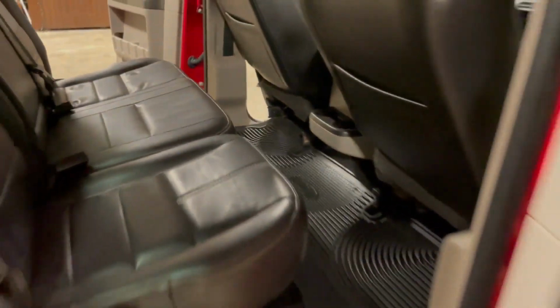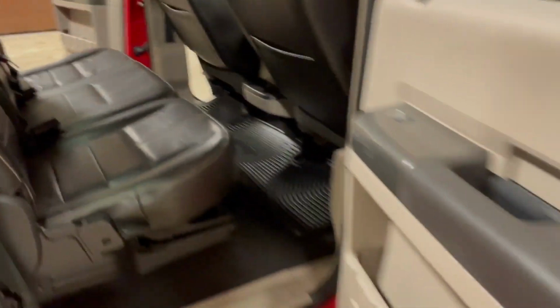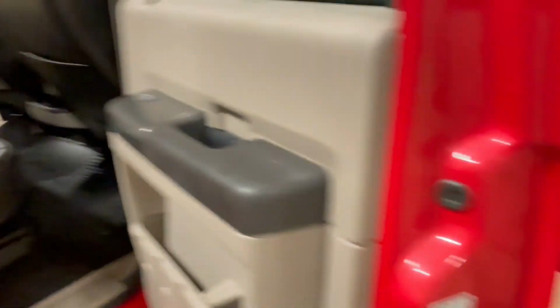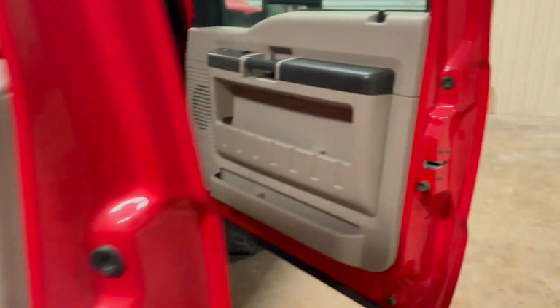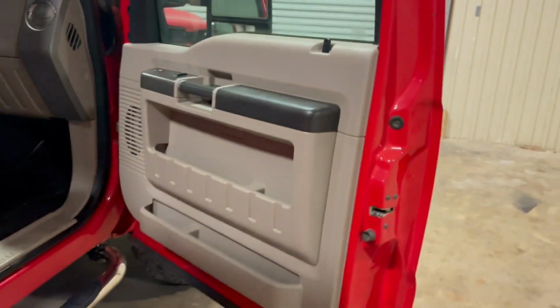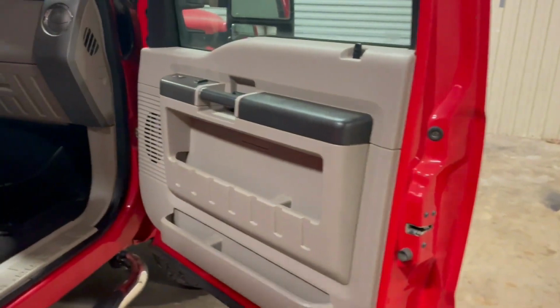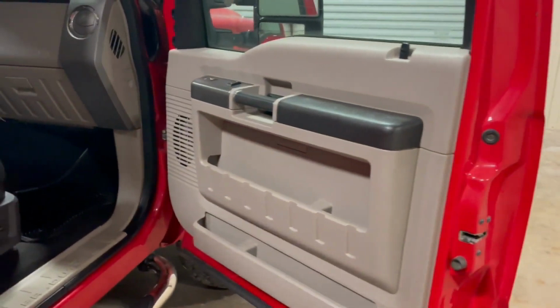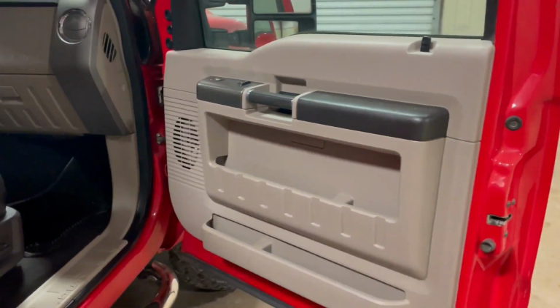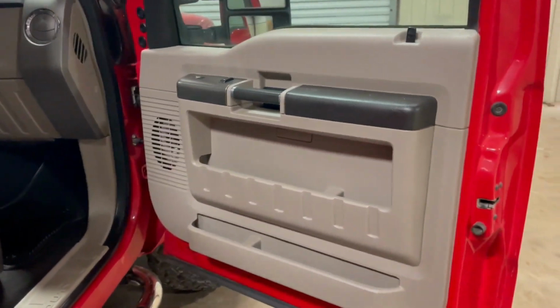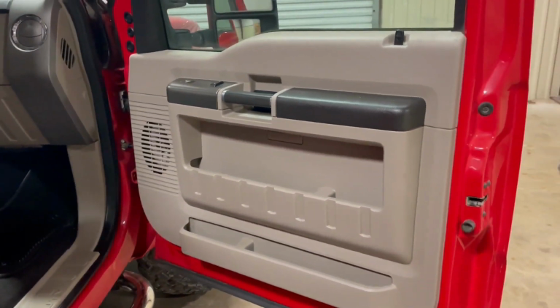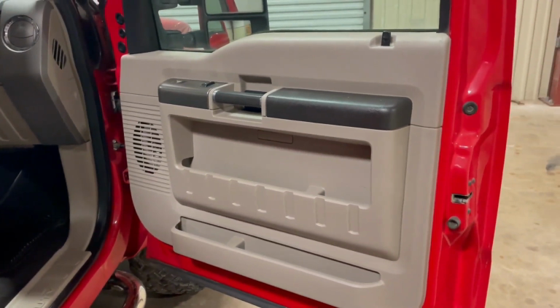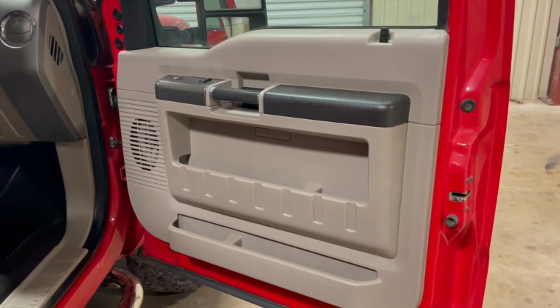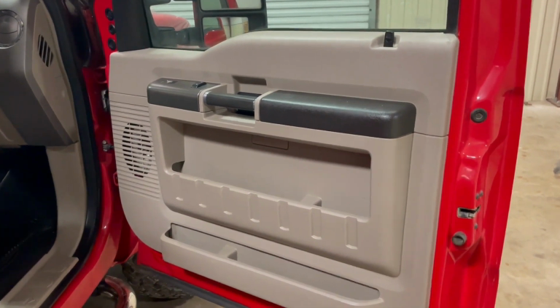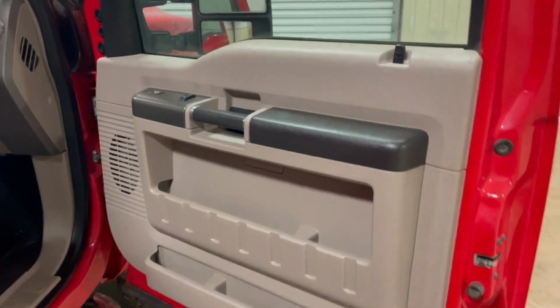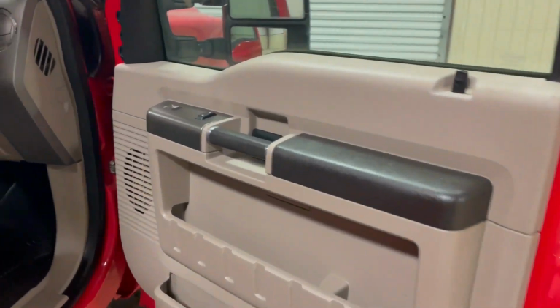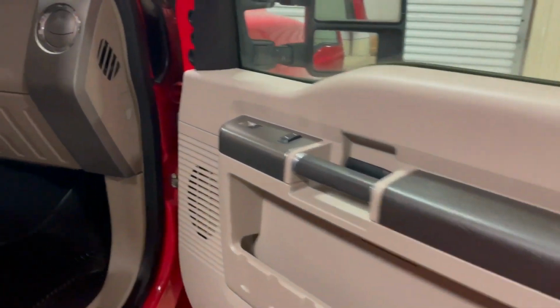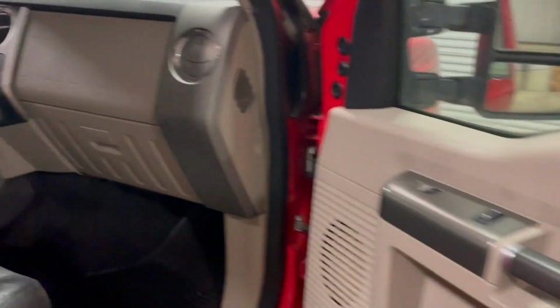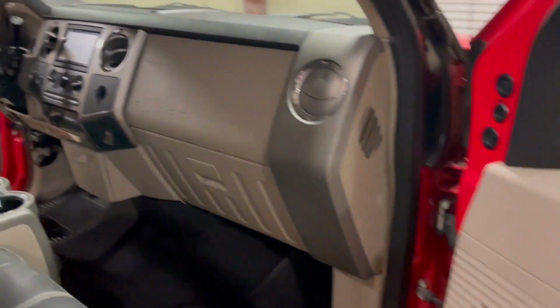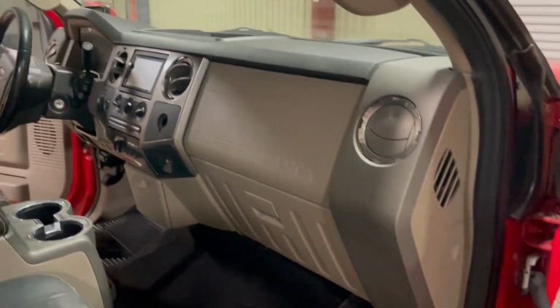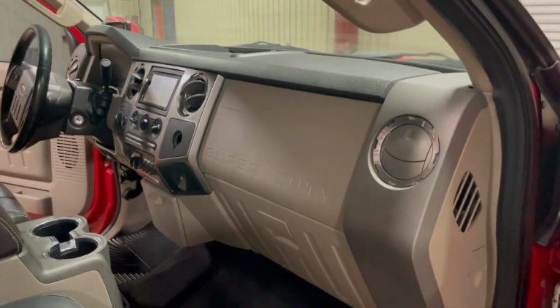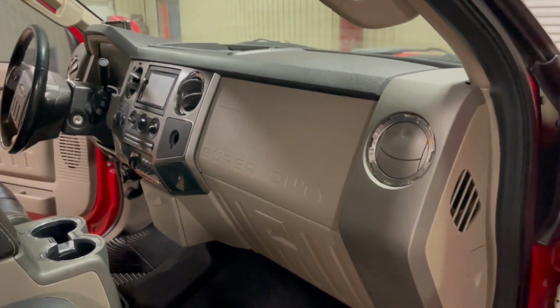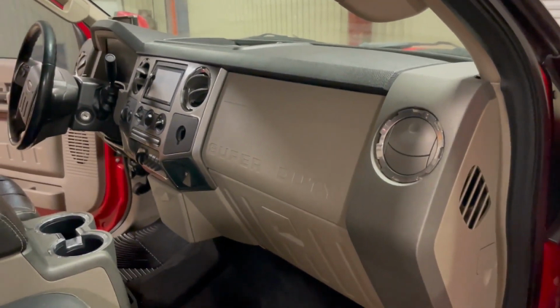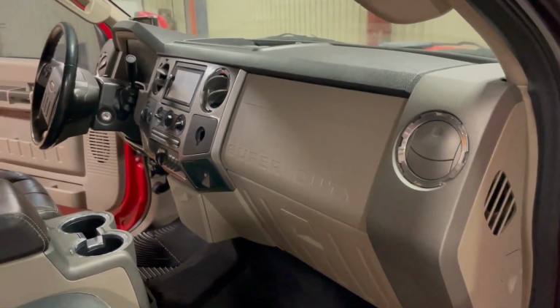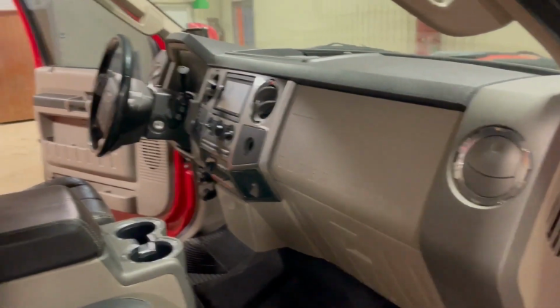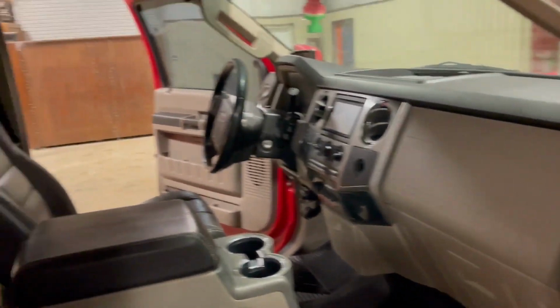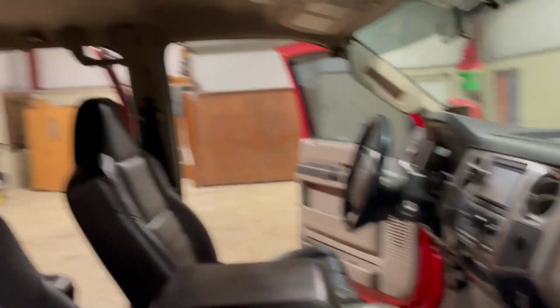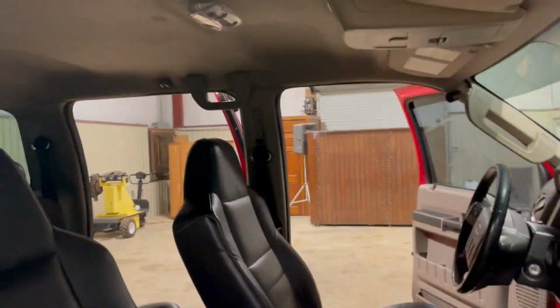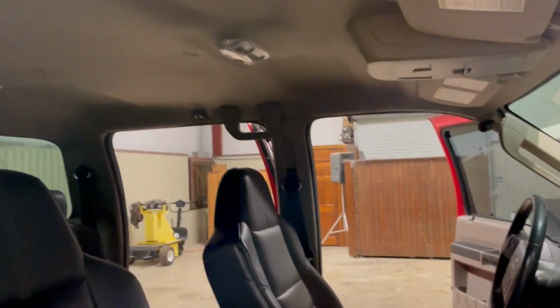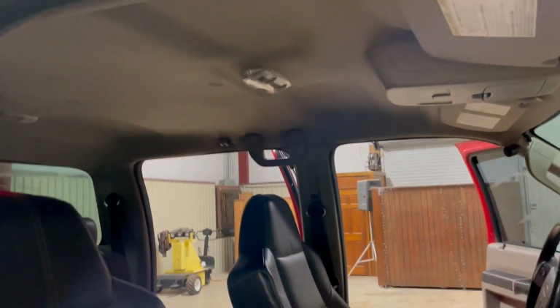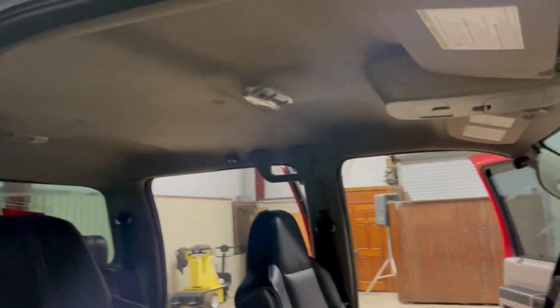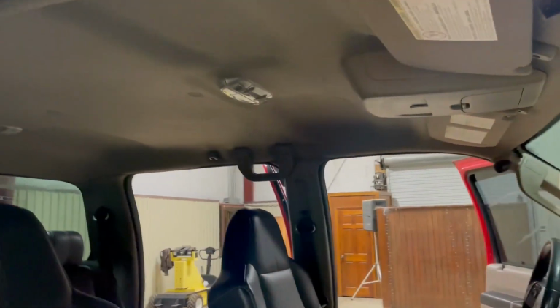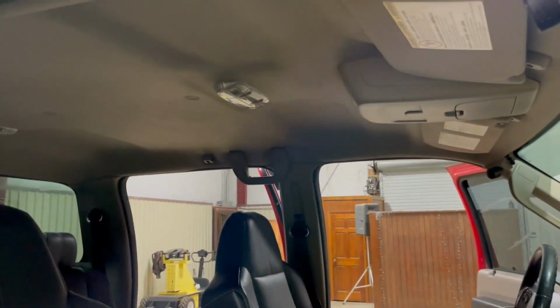Moving to the front passenger door — same way, everything looks pretty good and straight here. Truck cranks up, runs up, drives good. Passenger door panel is really nice and clean. Dash is not all cracked or beat up. Only has 100,000 miles — someone took time to take care of this truck here. This is what someone's personal driver looks like.